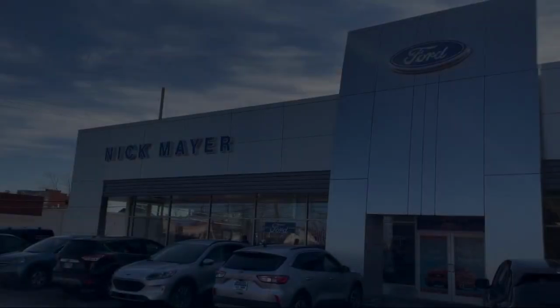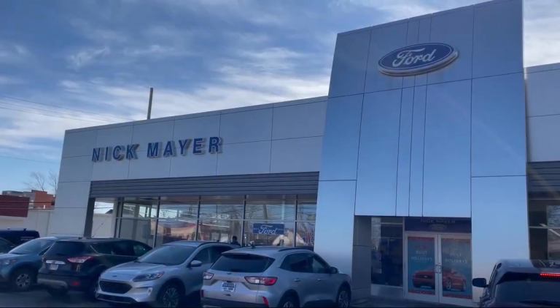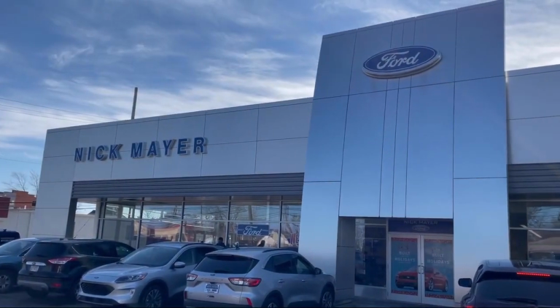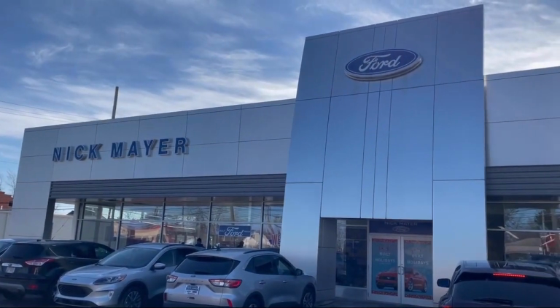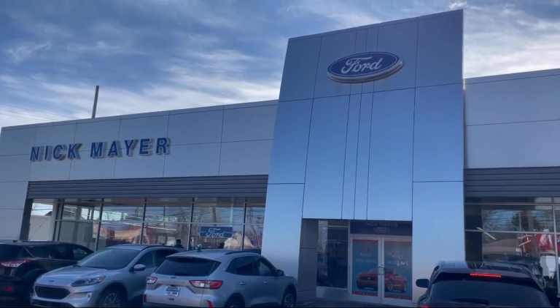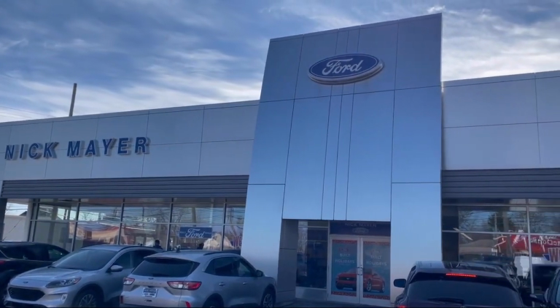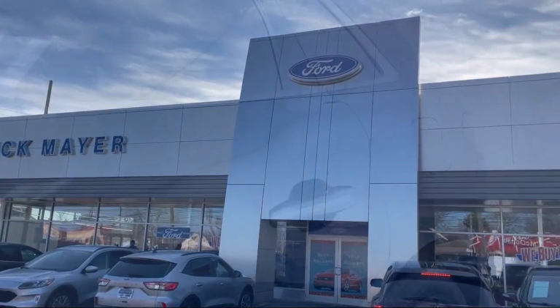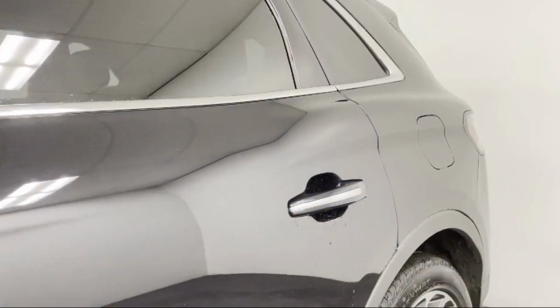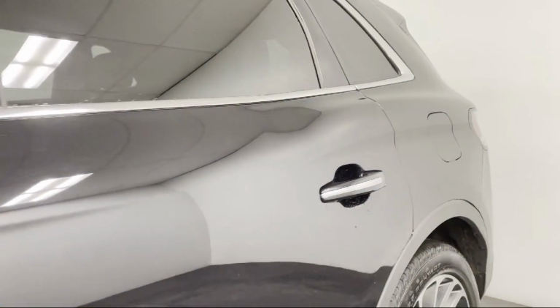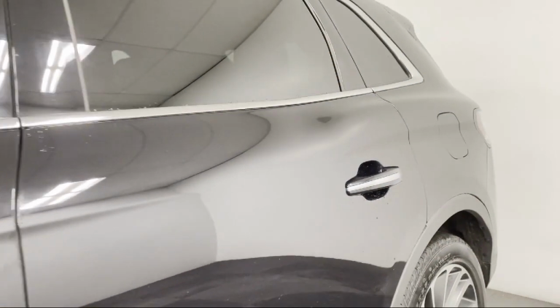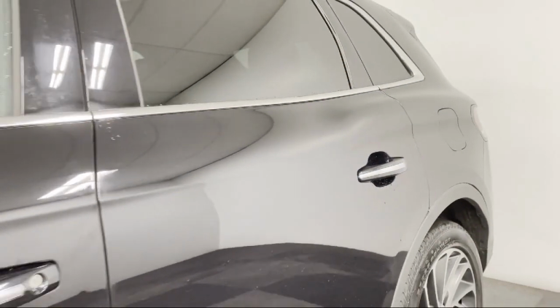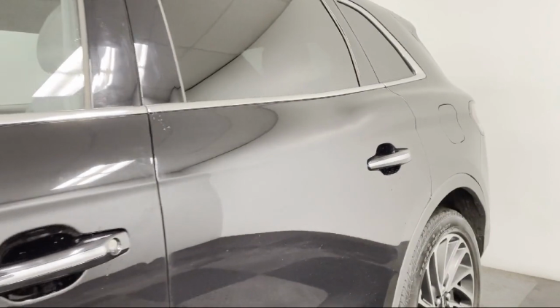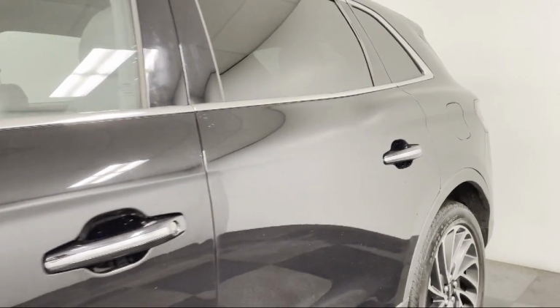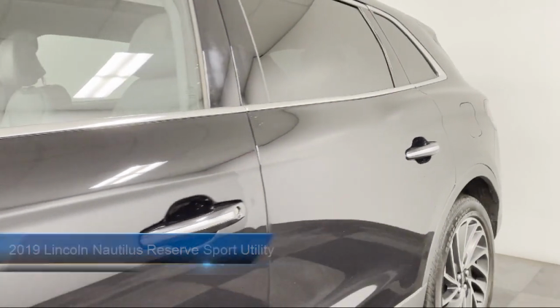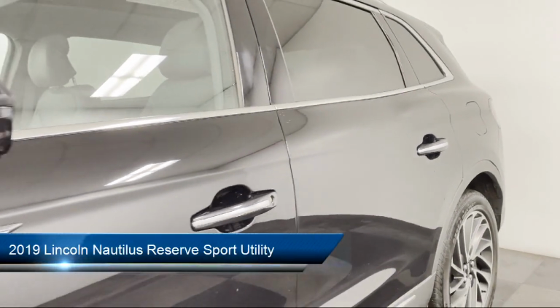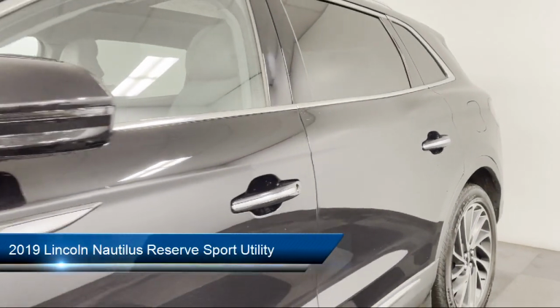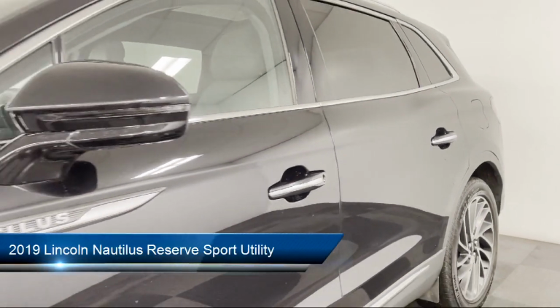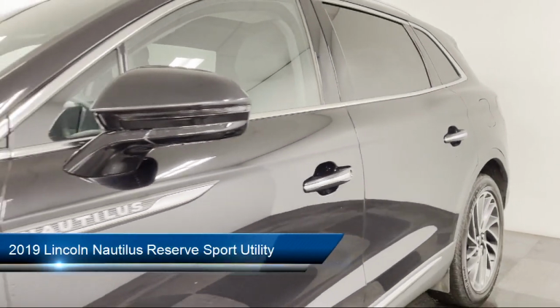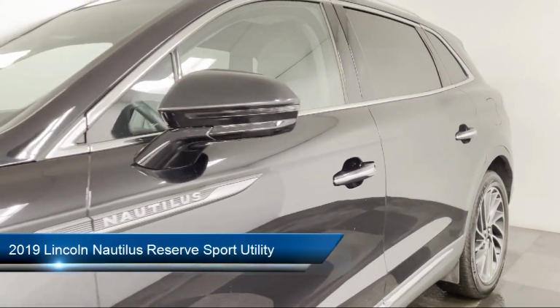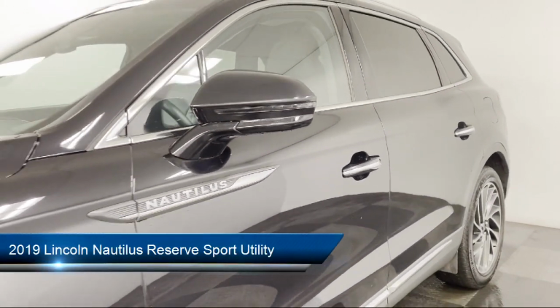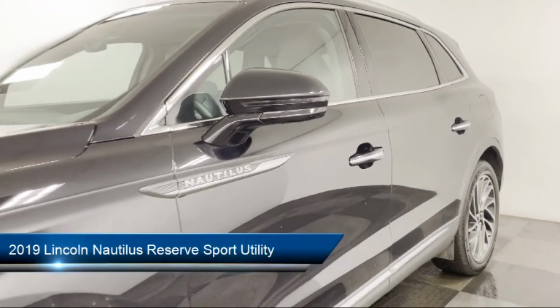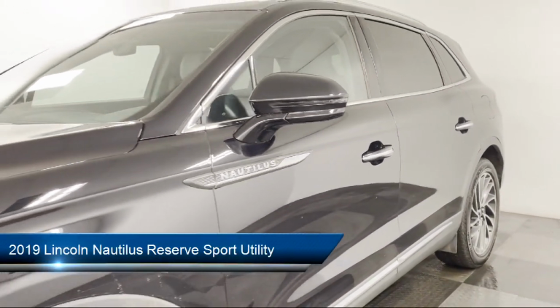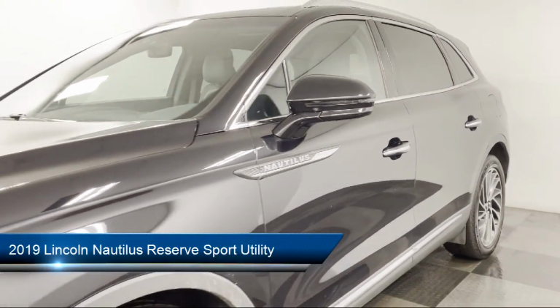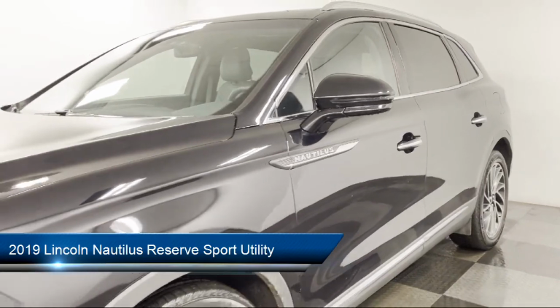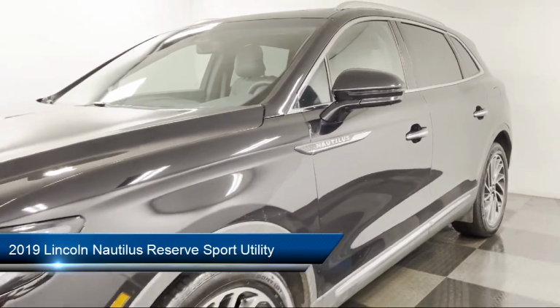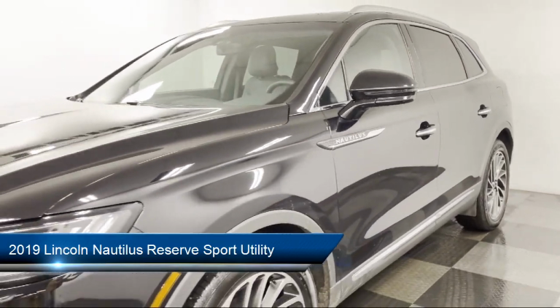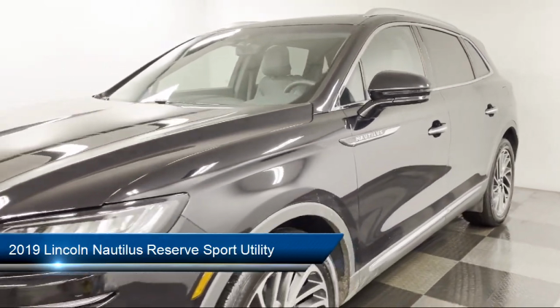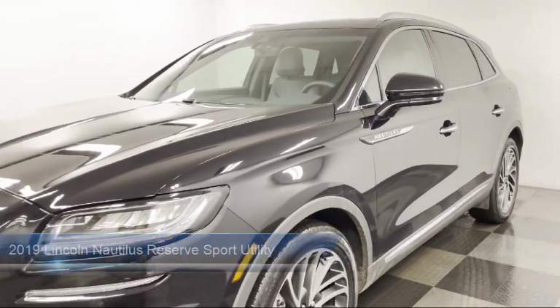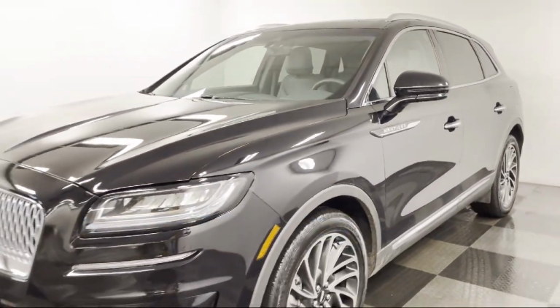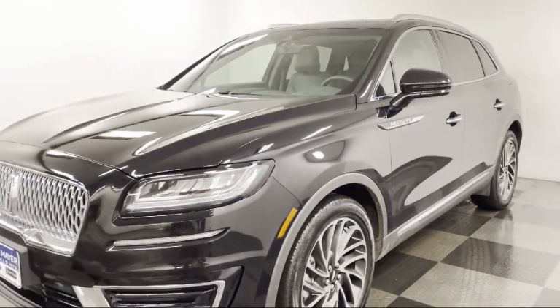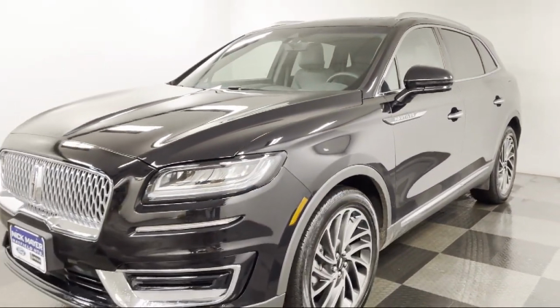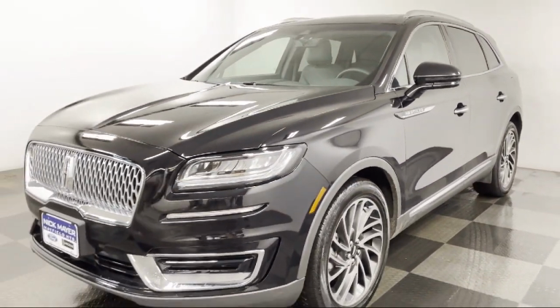Welcome to Nick Mayer Ford, and here's a look at another one of our great vehicles from our inventory. It comes equipped with heated front seats, keyless entry, fully automatic headlights, and a voice activated touchscreen navigation system.